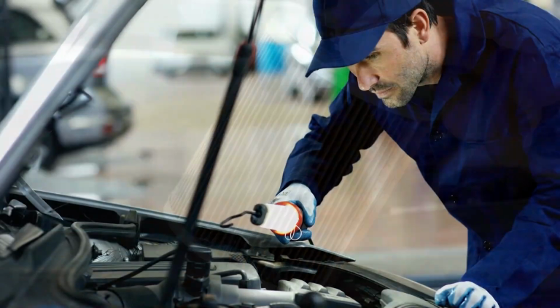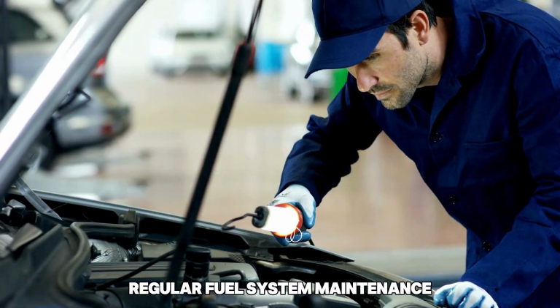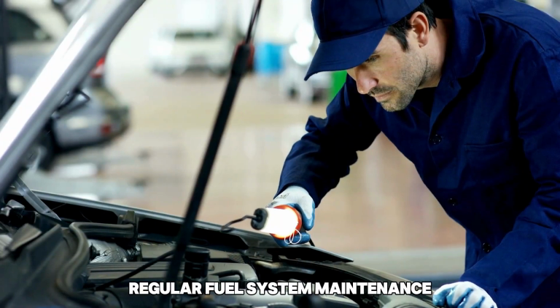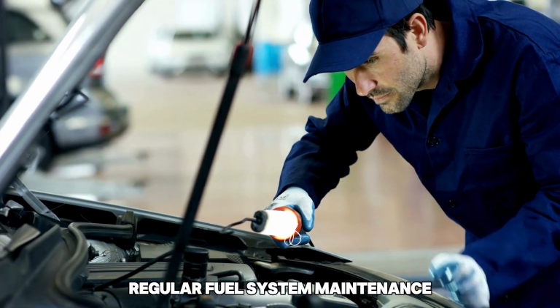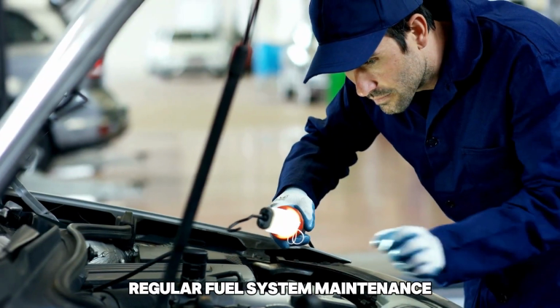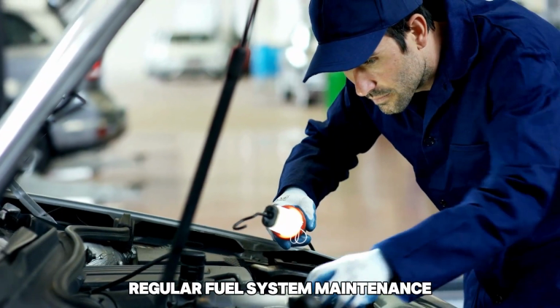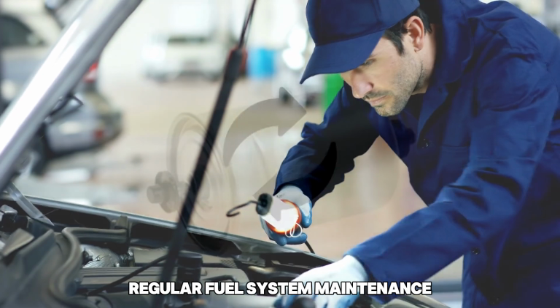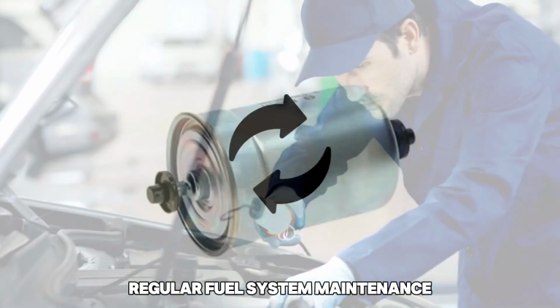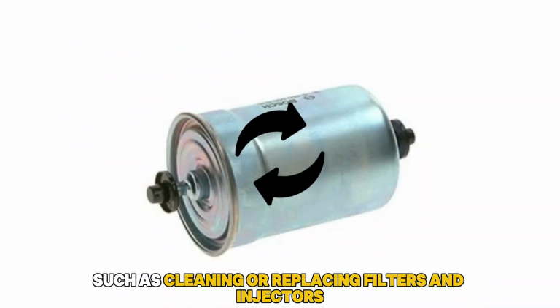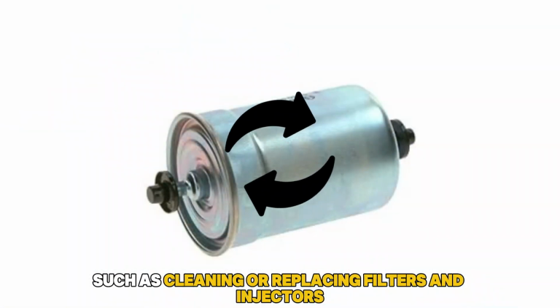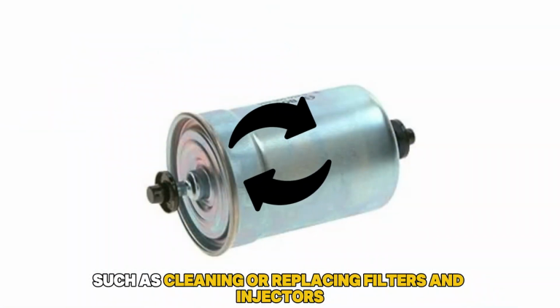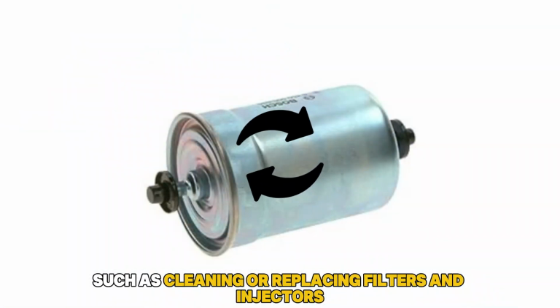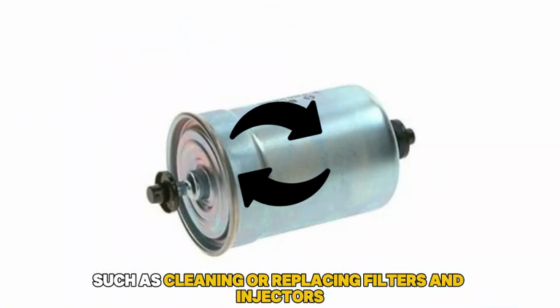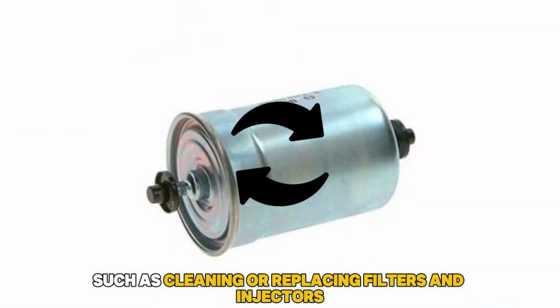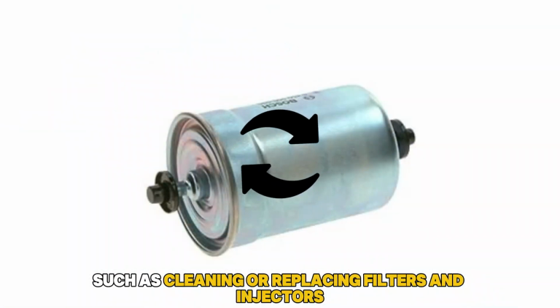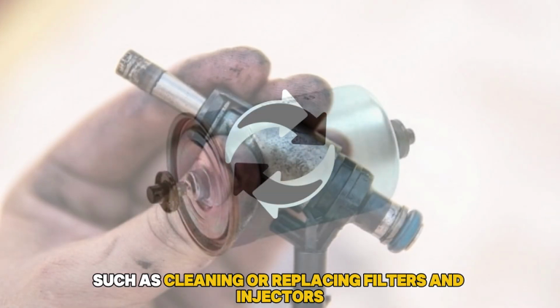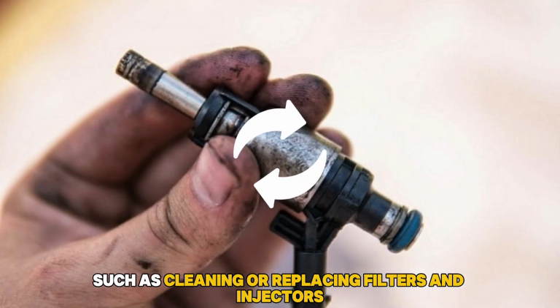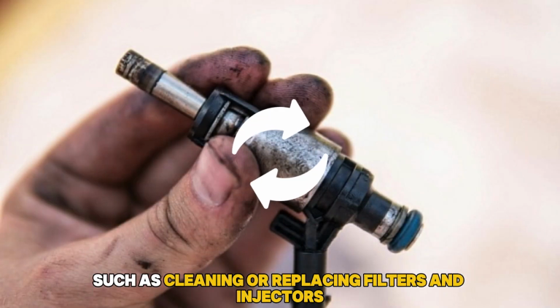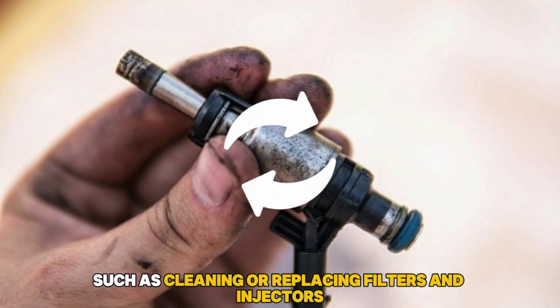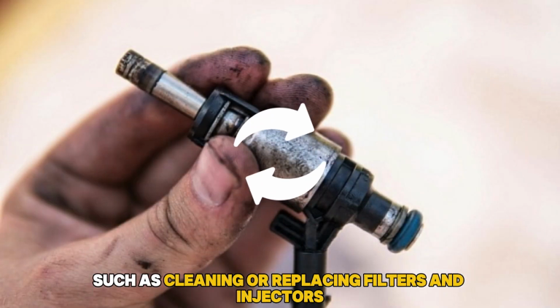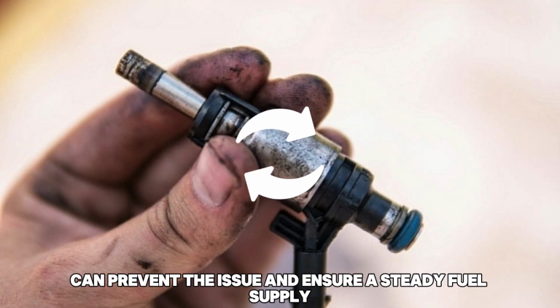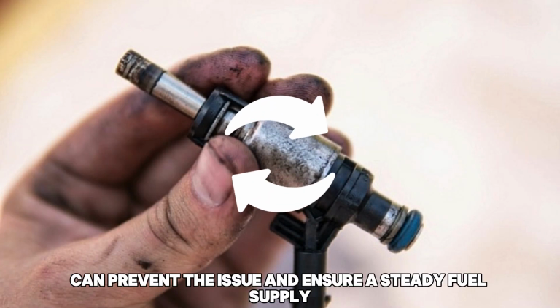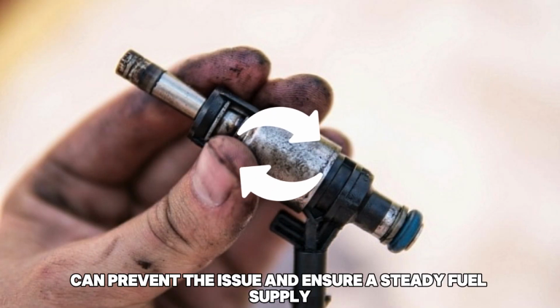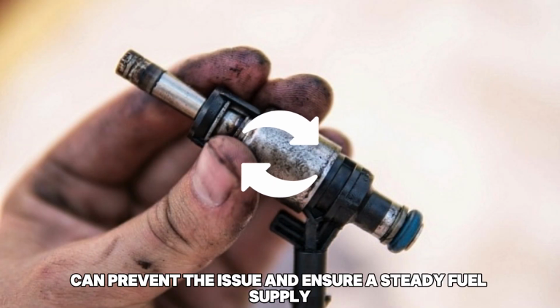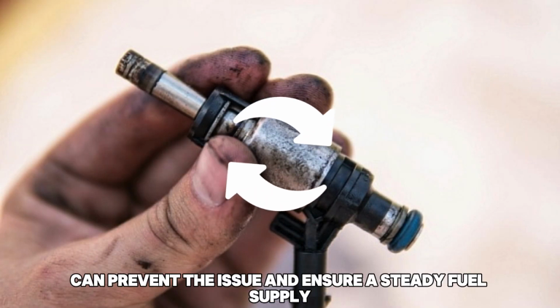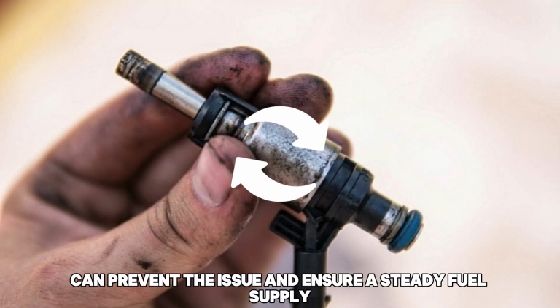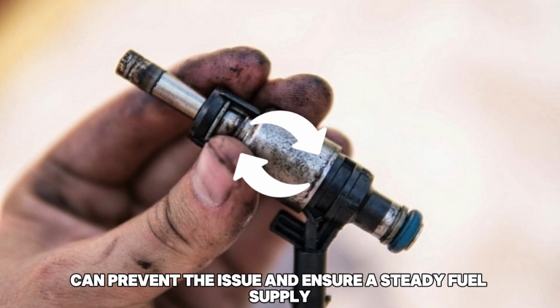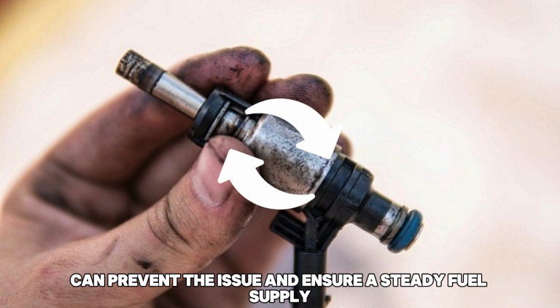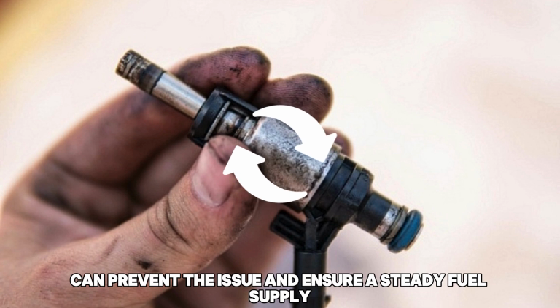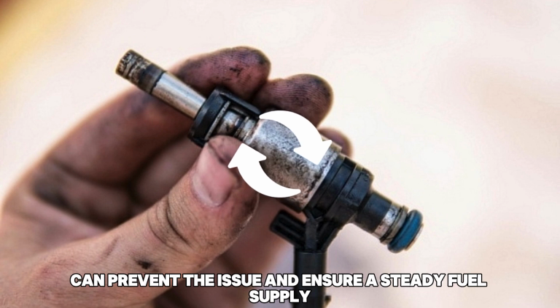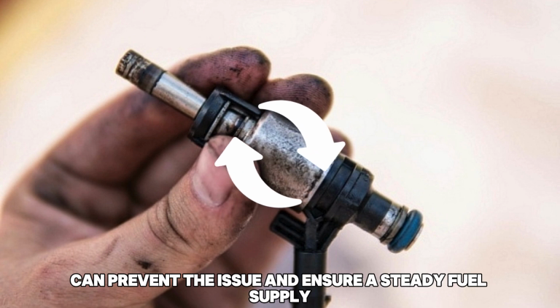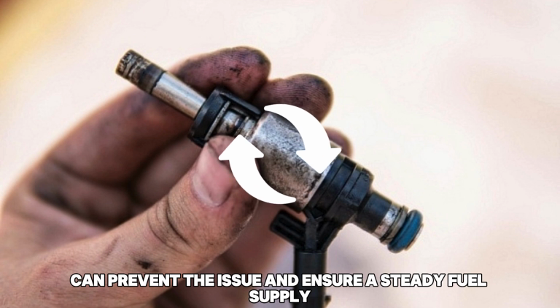Regular fuel system maintenance, such as cleaning or replacing filters and injectors, can prevent the issue and ensure a steady fuel supply.